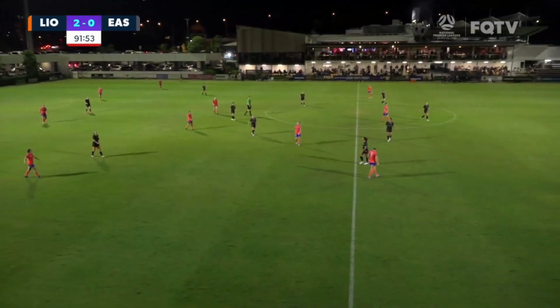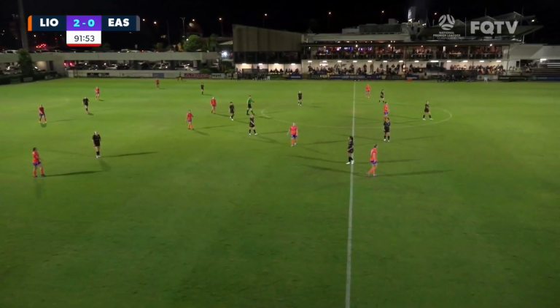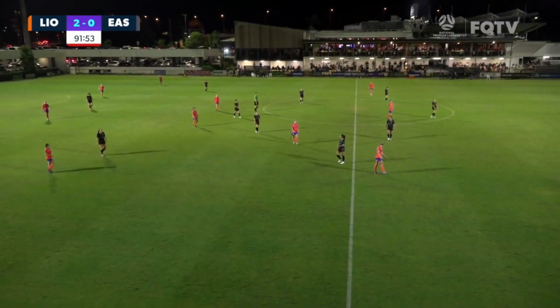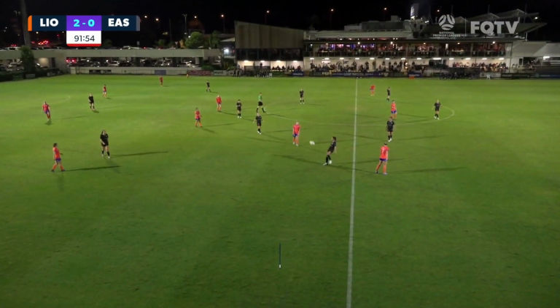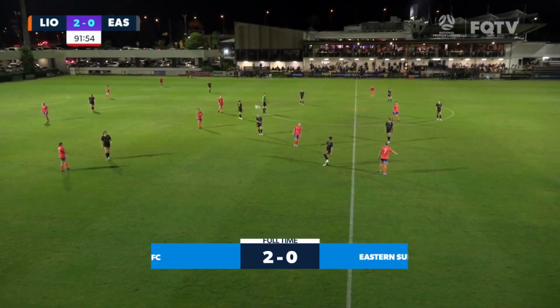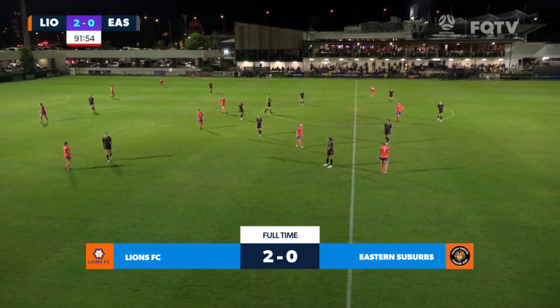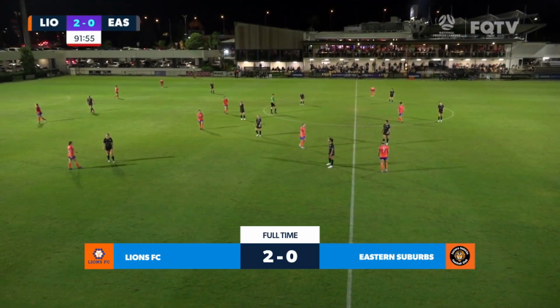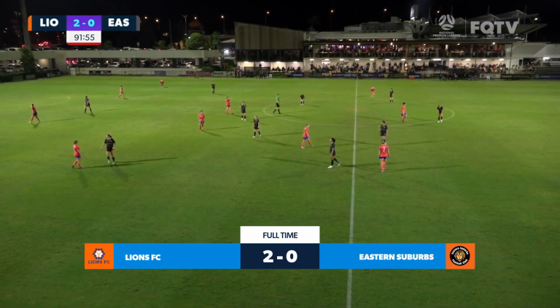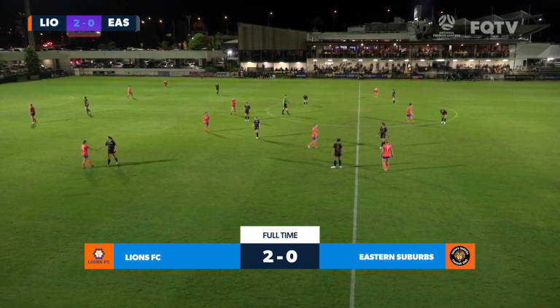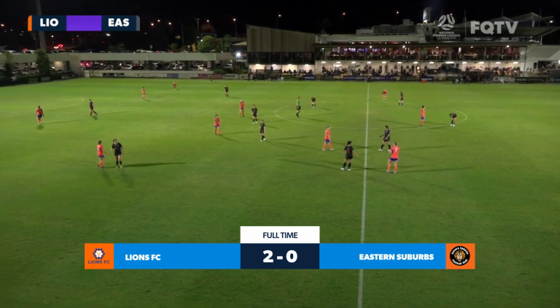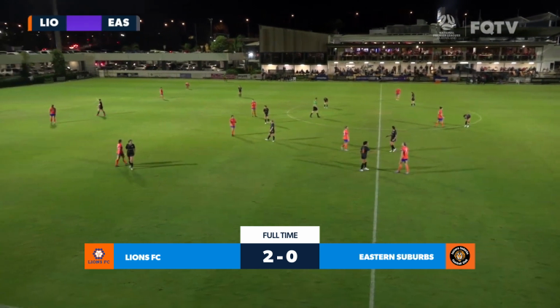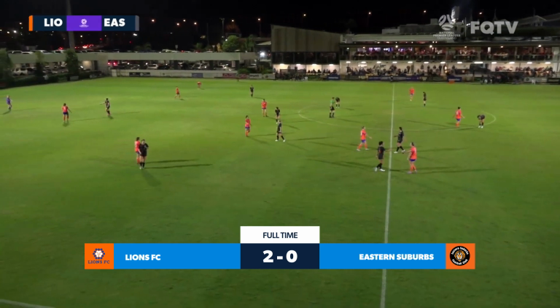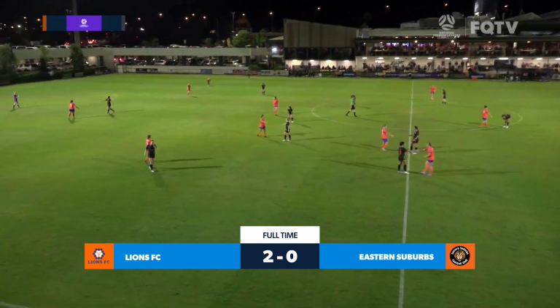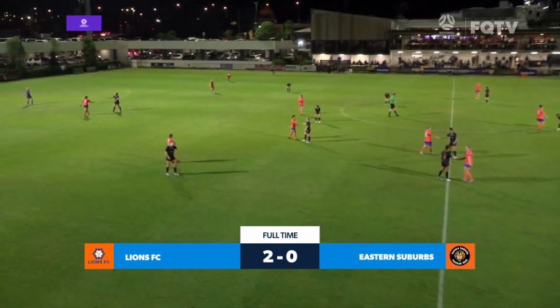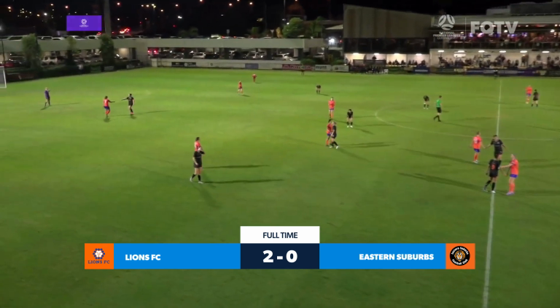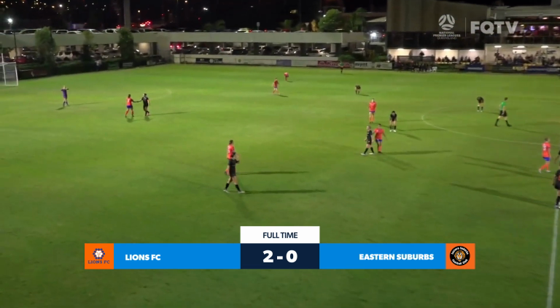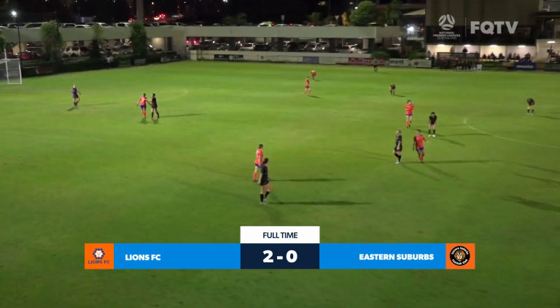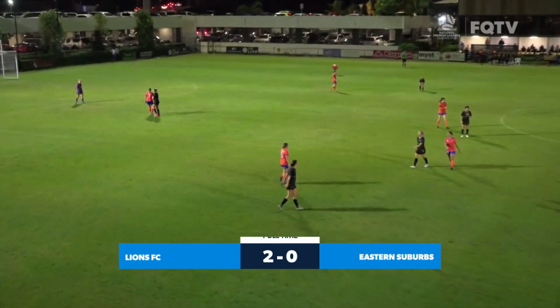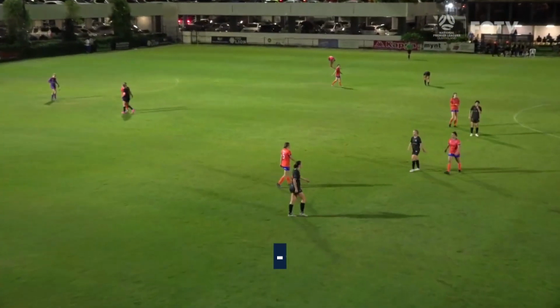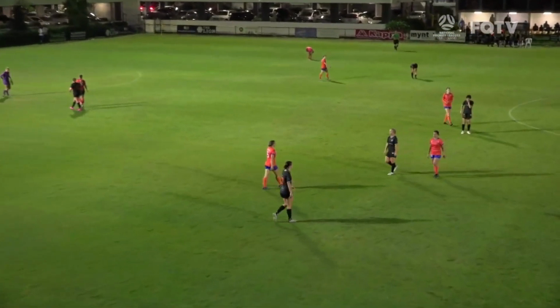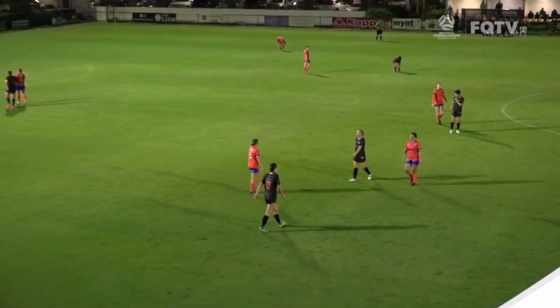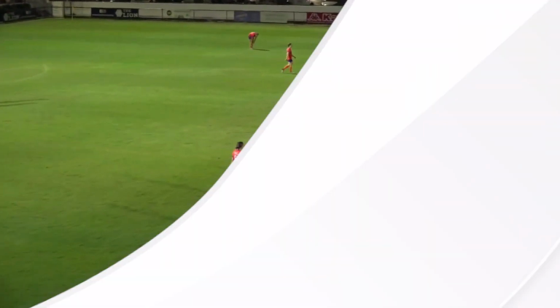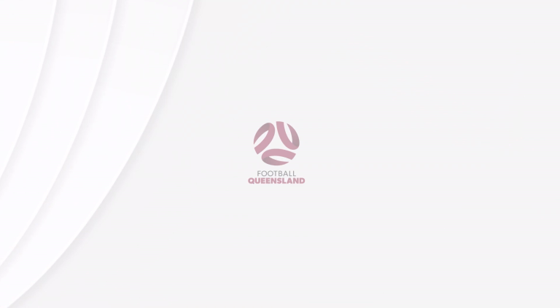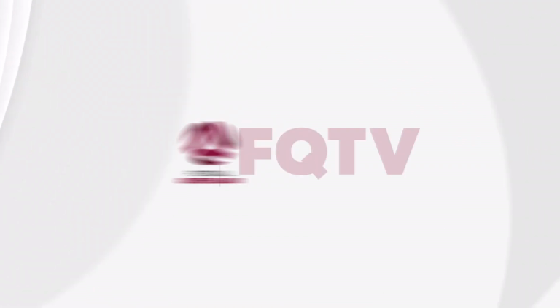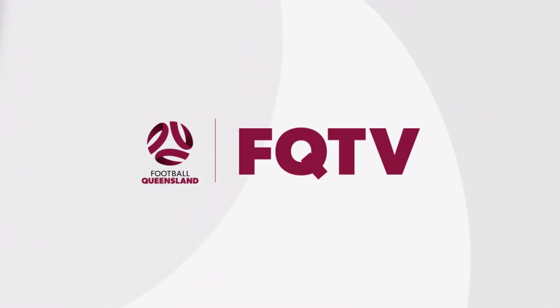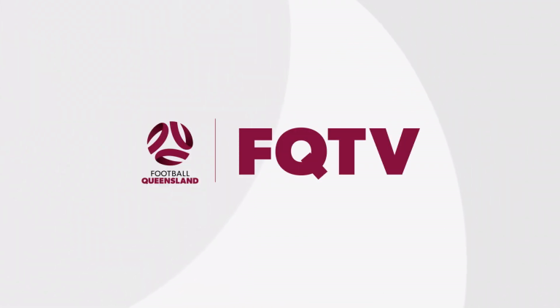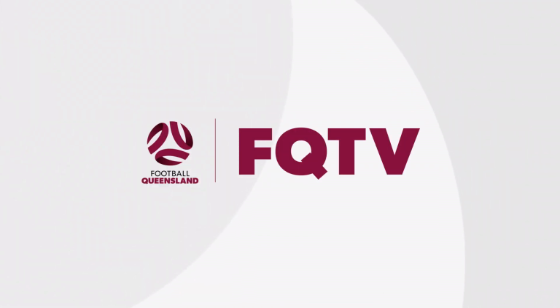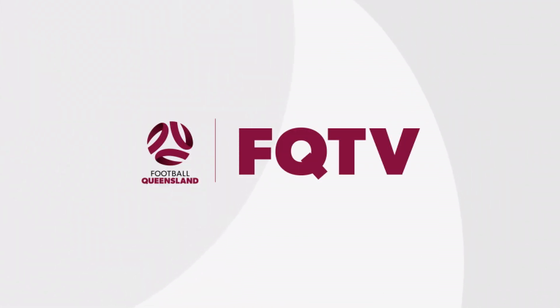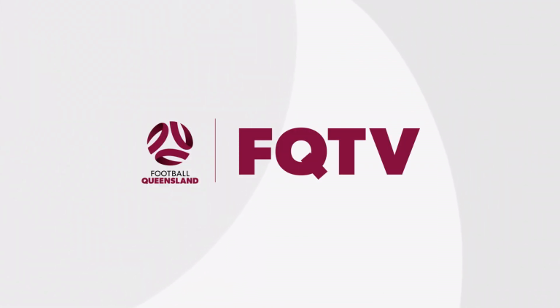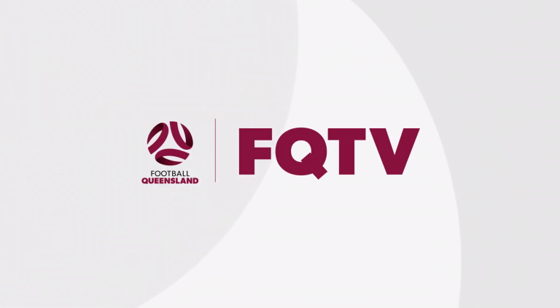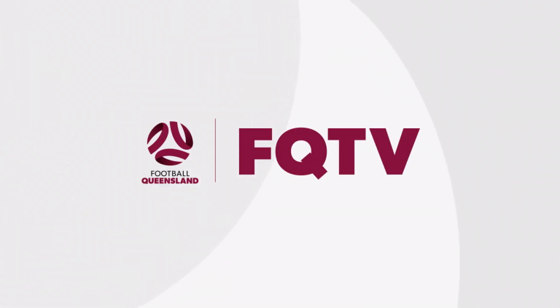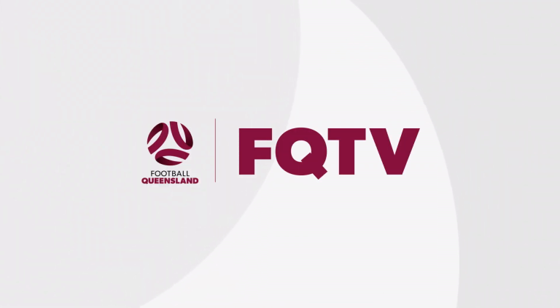The referee blows the full-time whistle here at Luxury Paint Stadium. The Lions extend their lead at the top of the table and get their revenge against Eastern Suburbs.